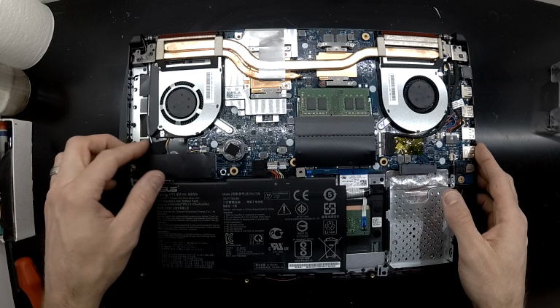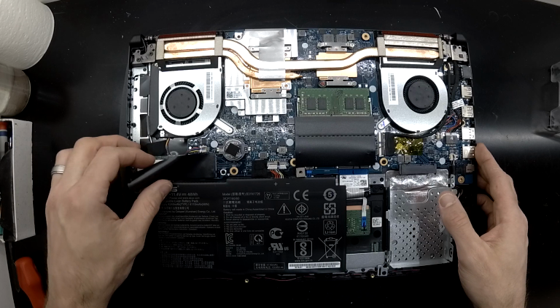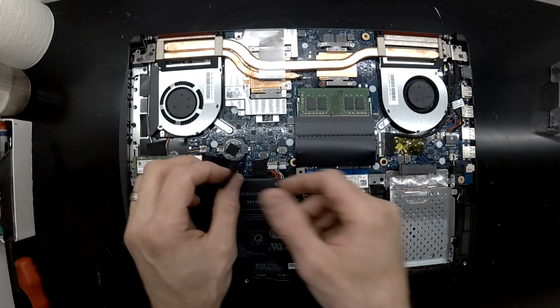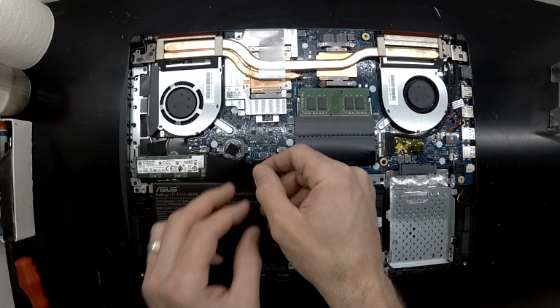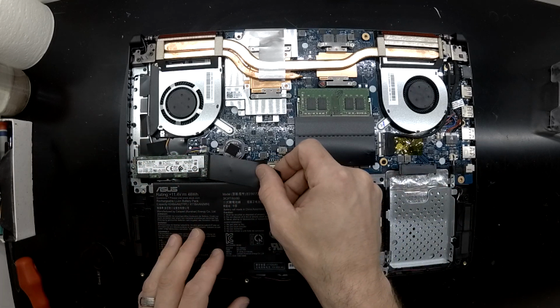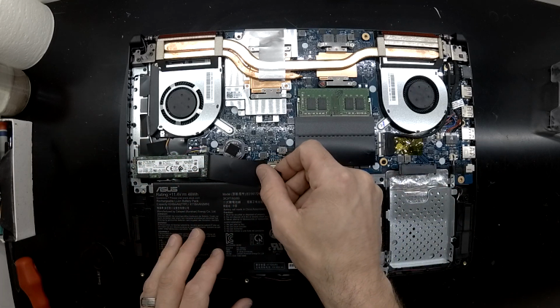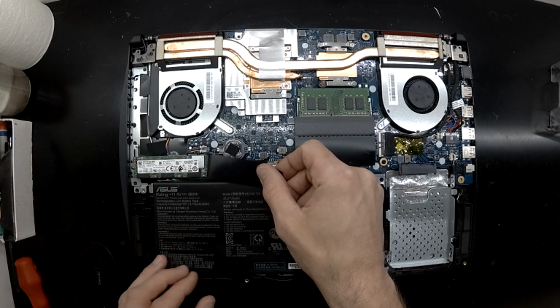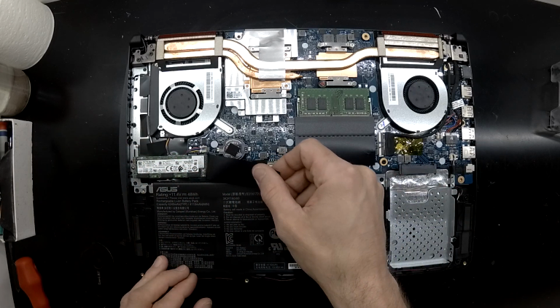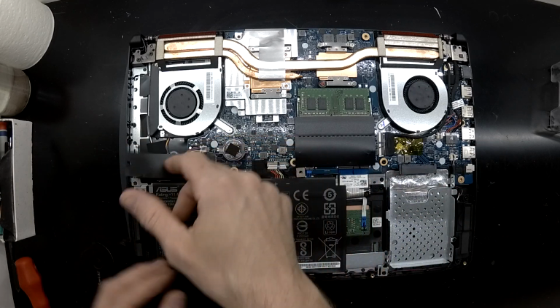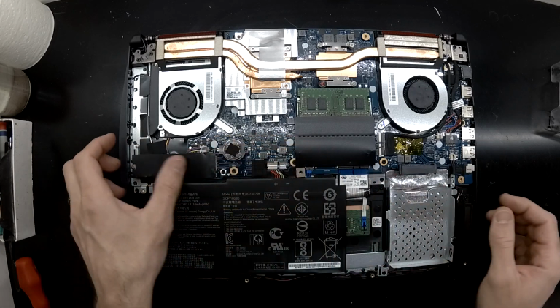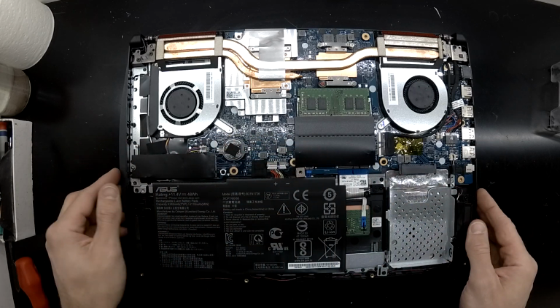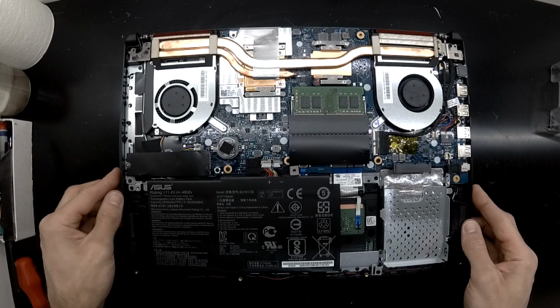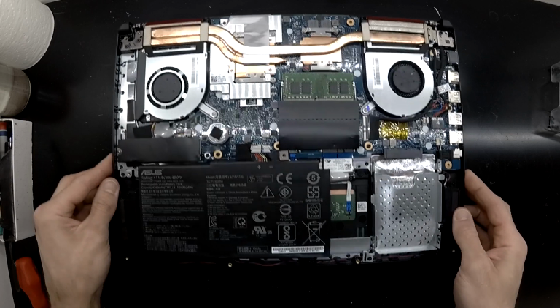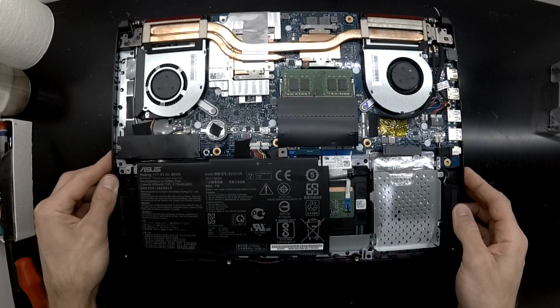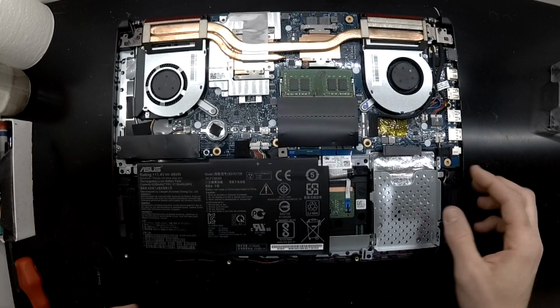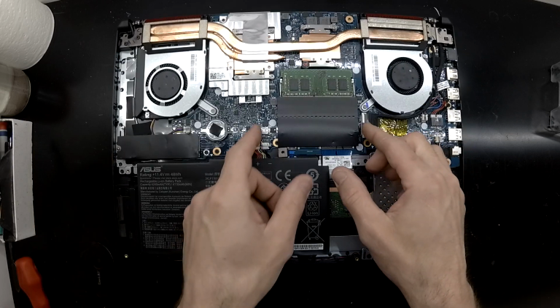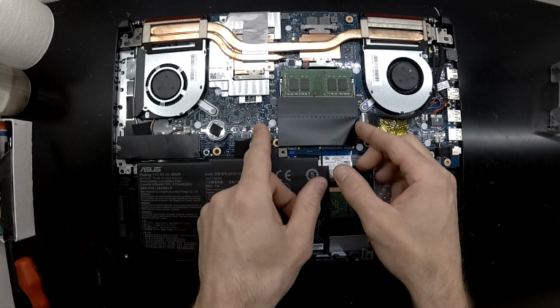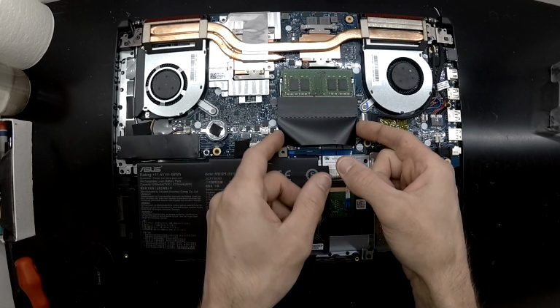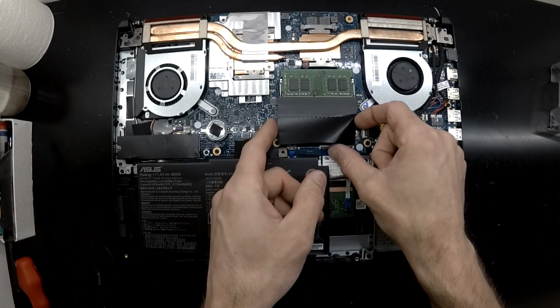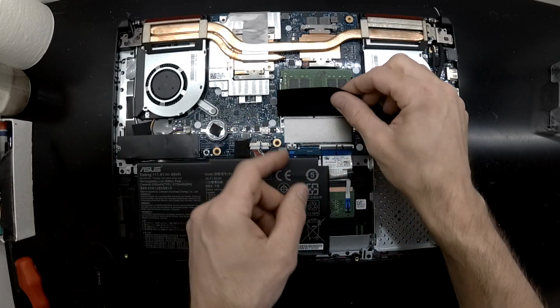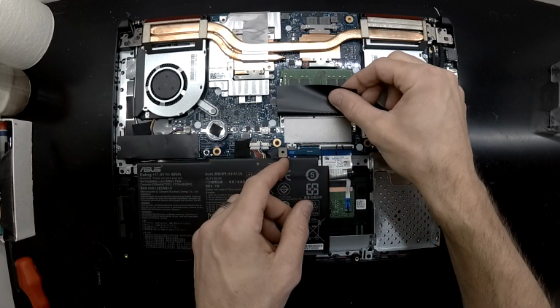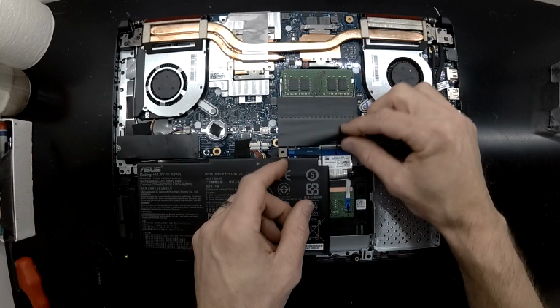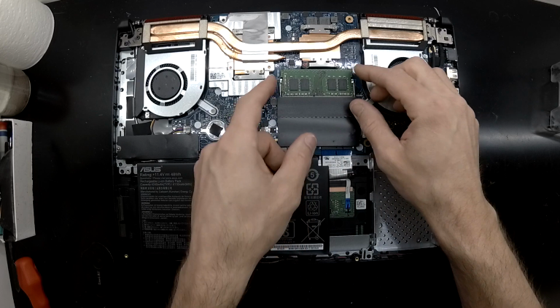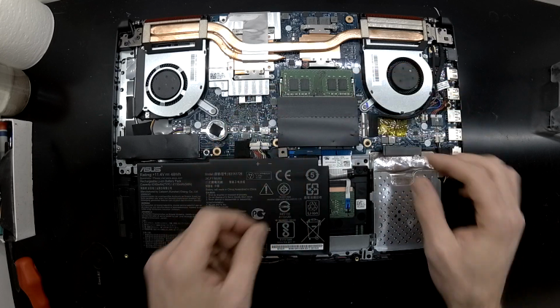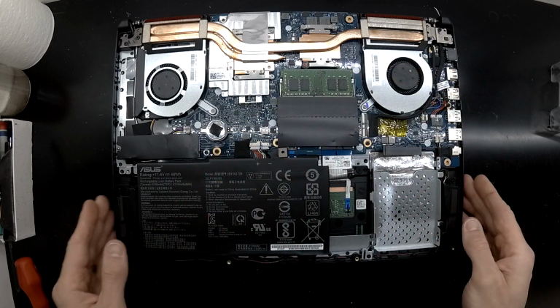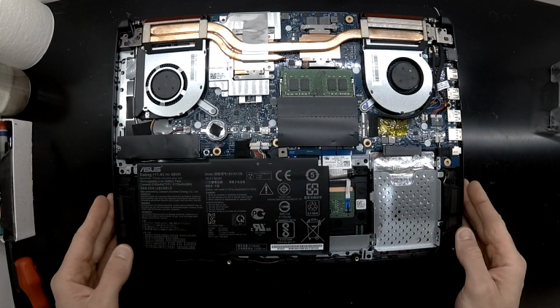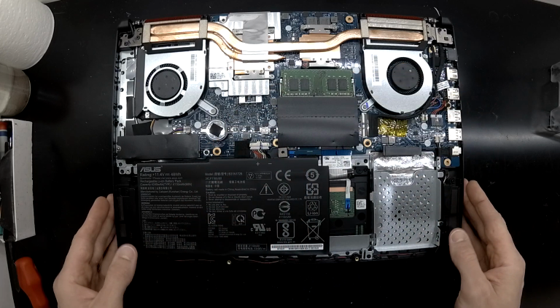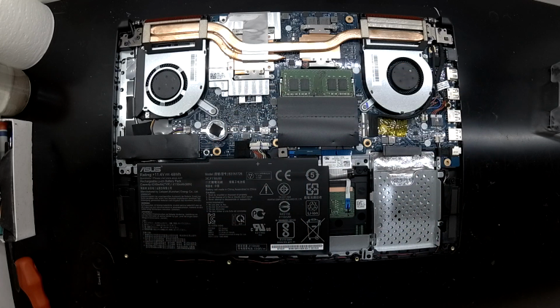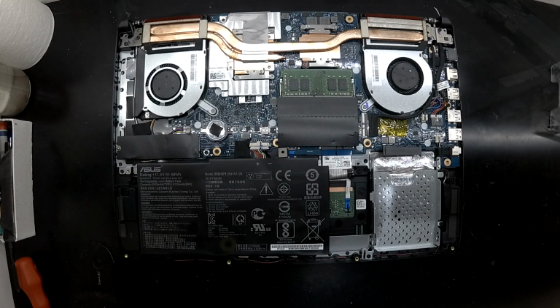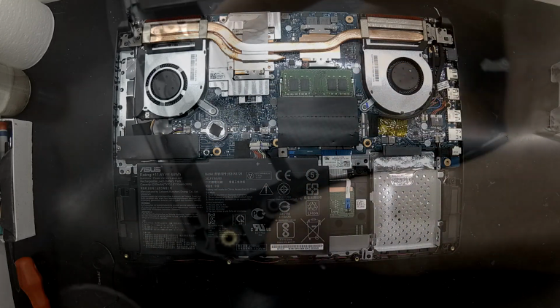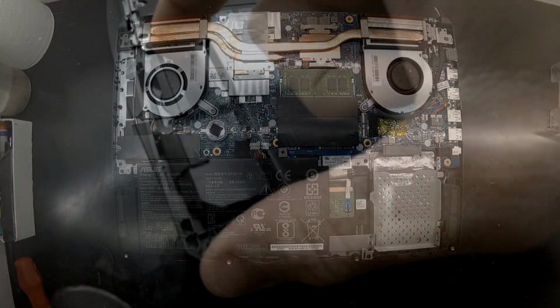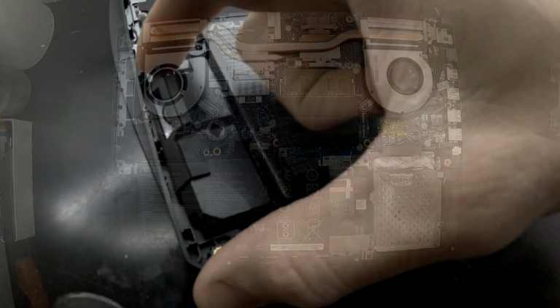Looking at the board, it's a fairly standard layout. We have an NVMe M.2 over there. We have one spare RAM slot, one used RAM slot, and one 2.5 inch drive.